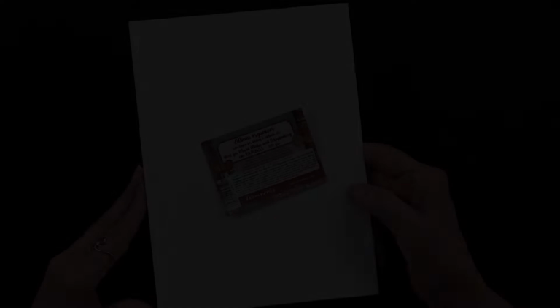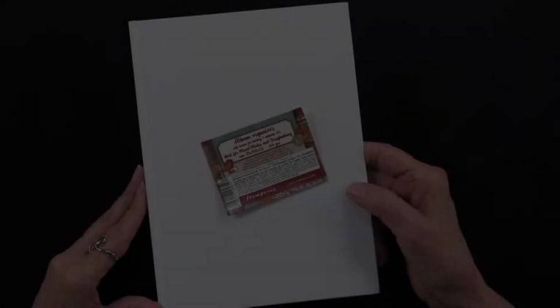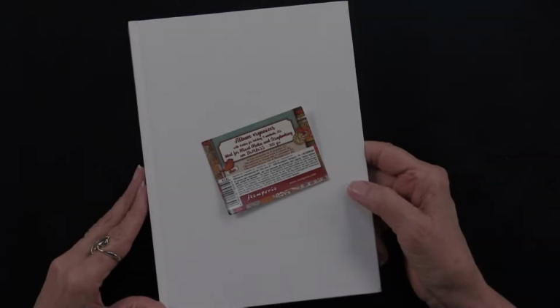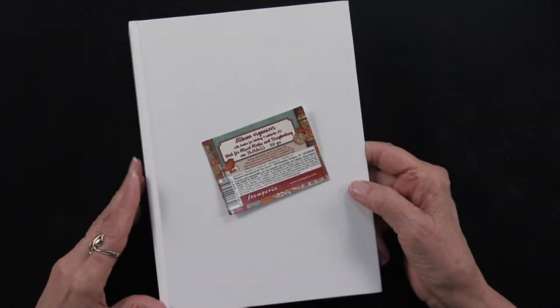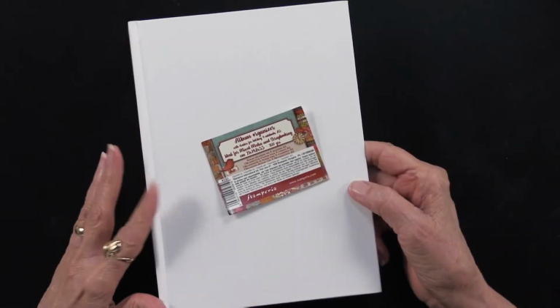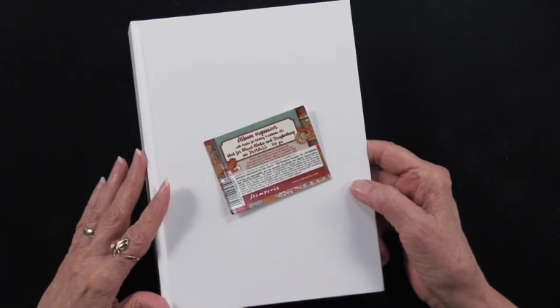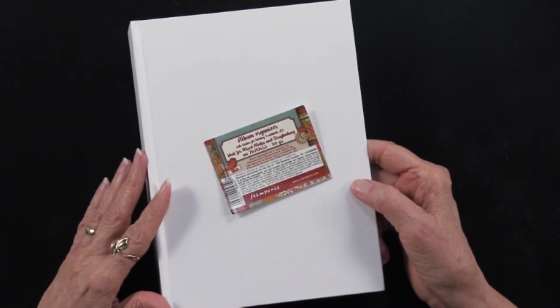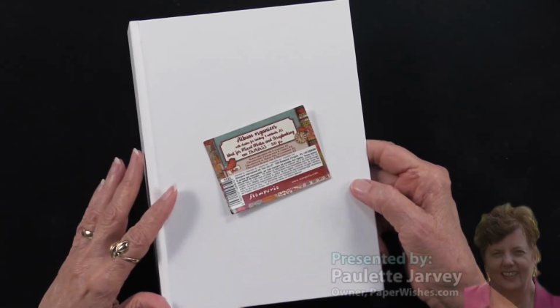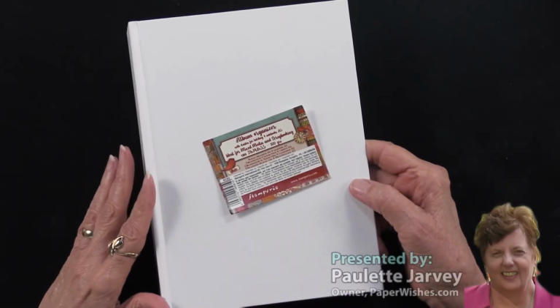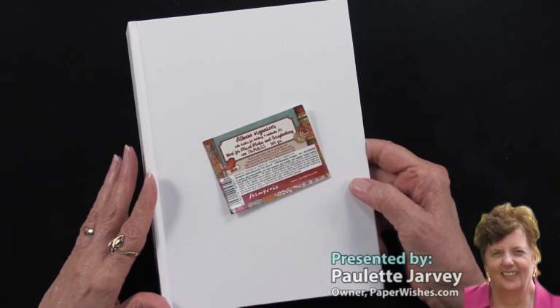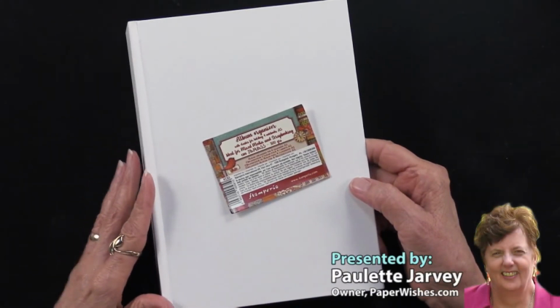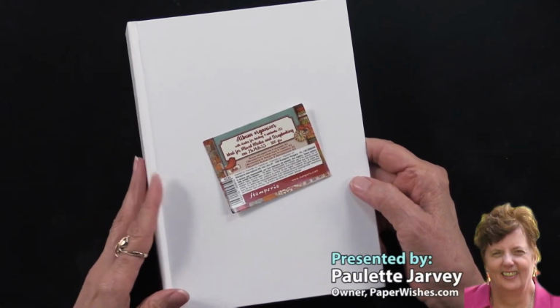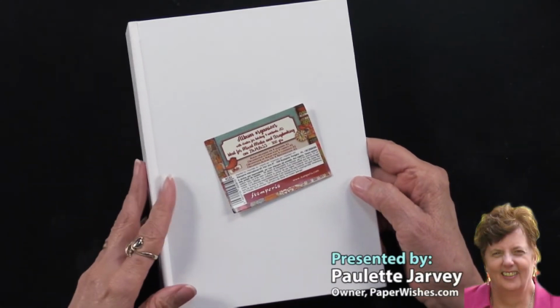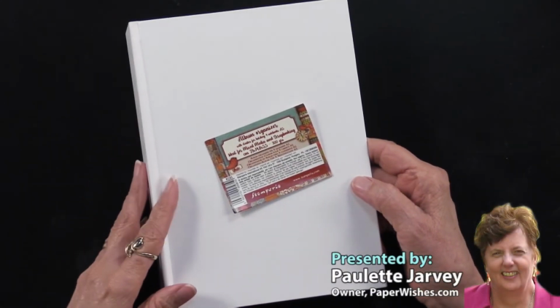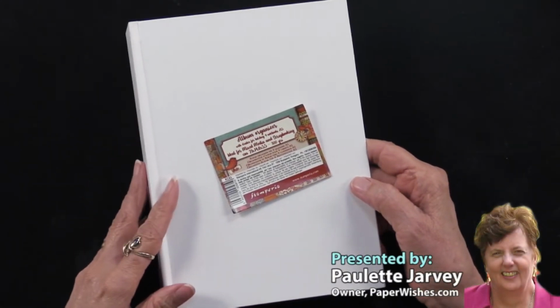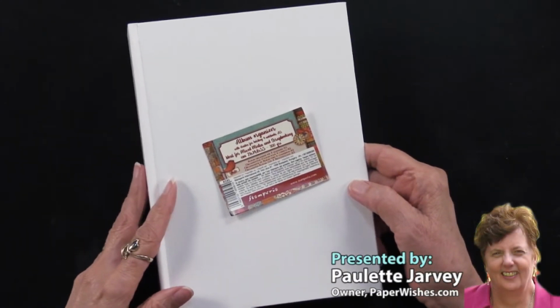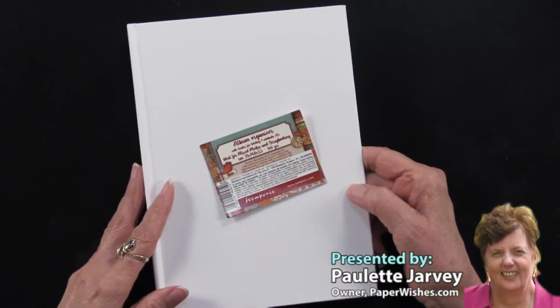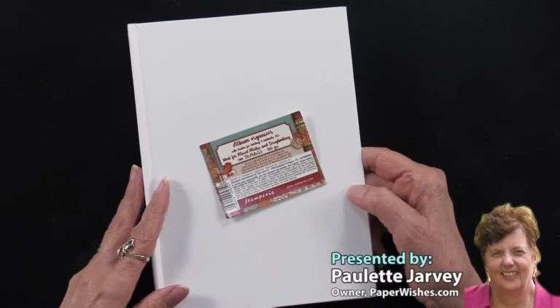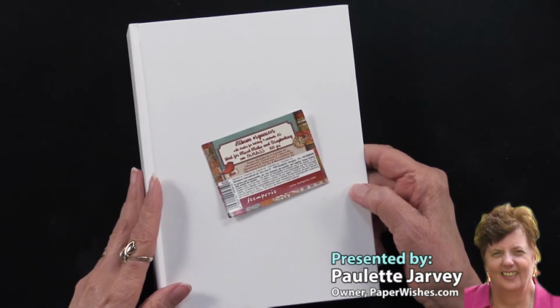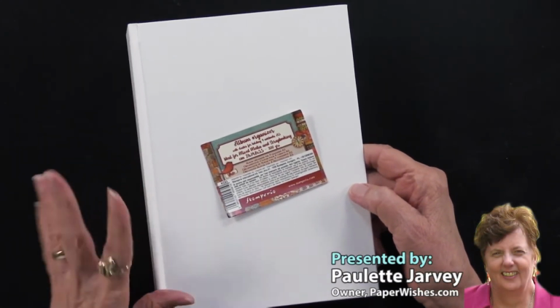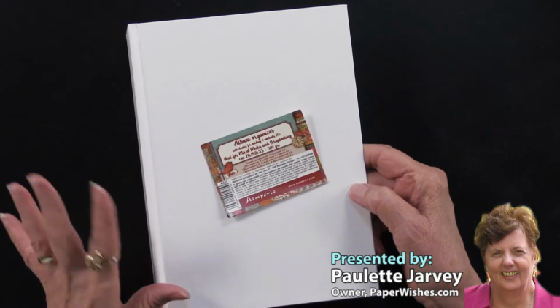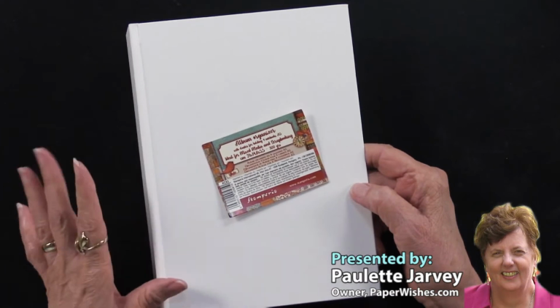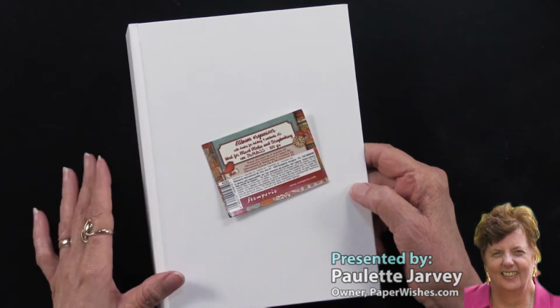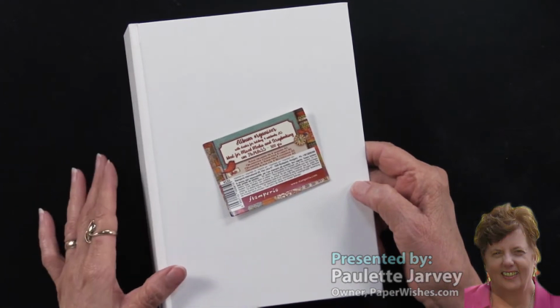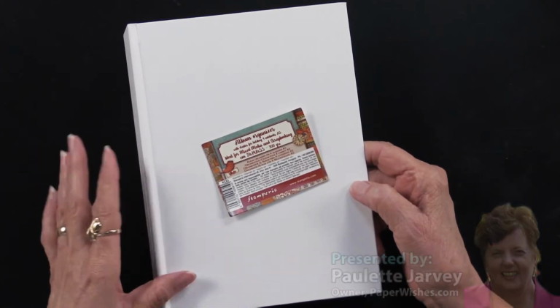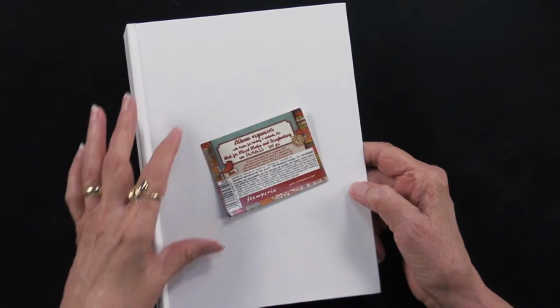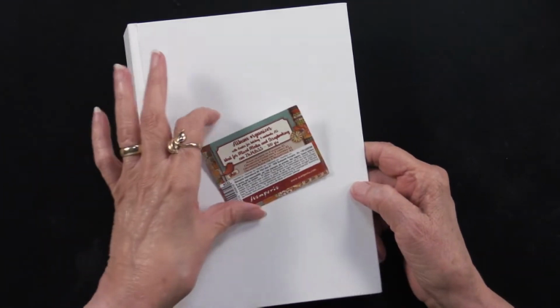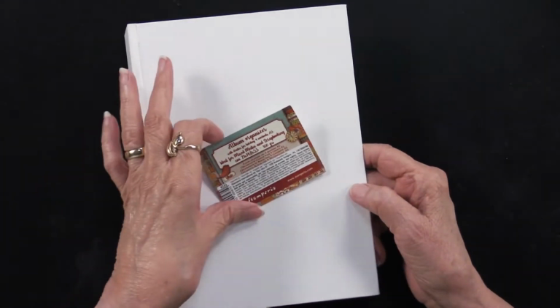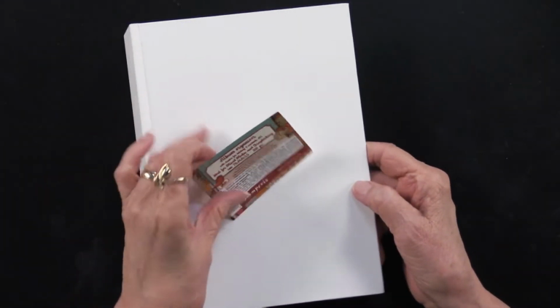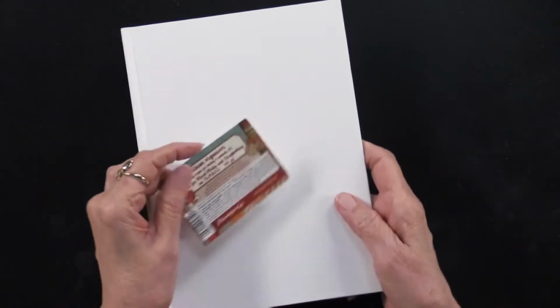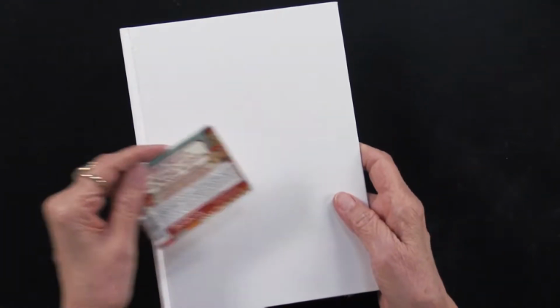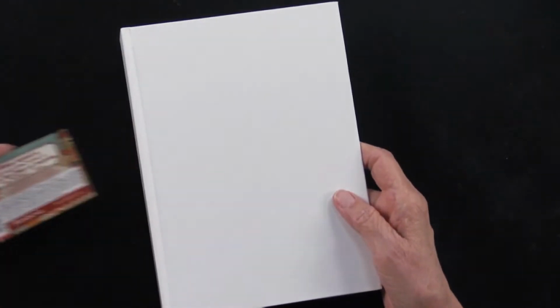Stamperia has come out with something very interesting. They call it an album organizer, but I think it is far more than that. Let me show you.